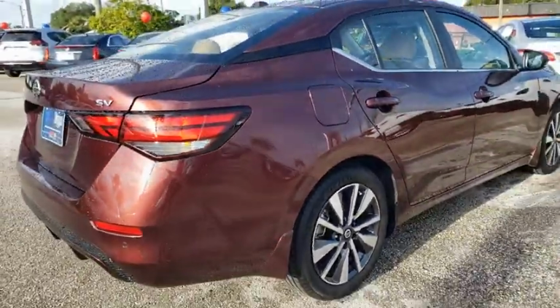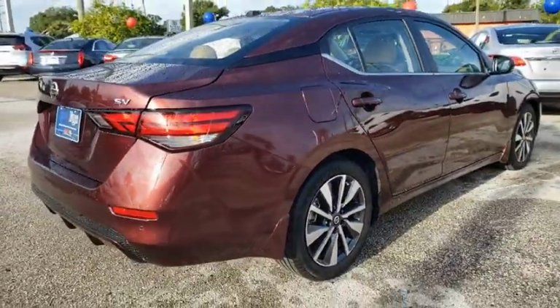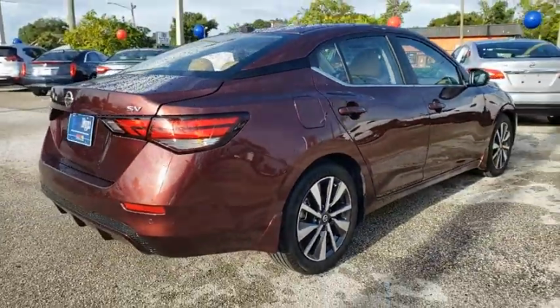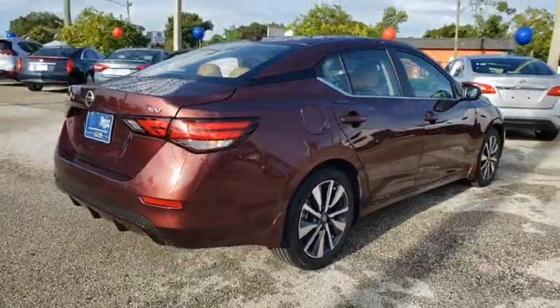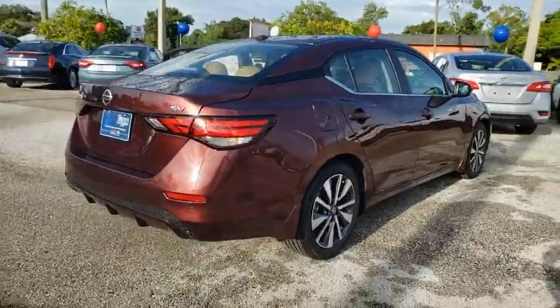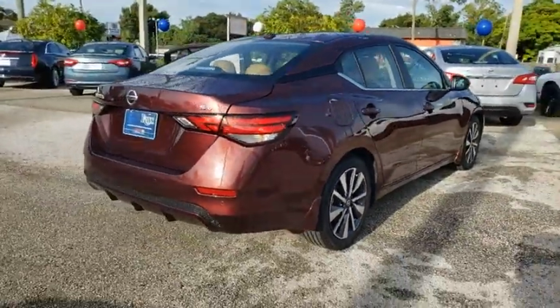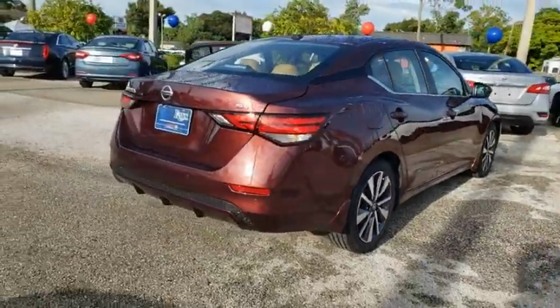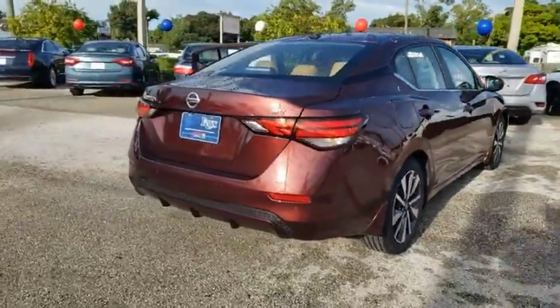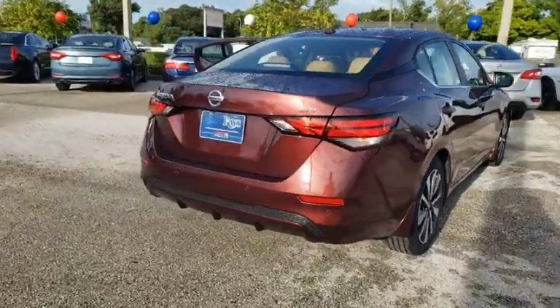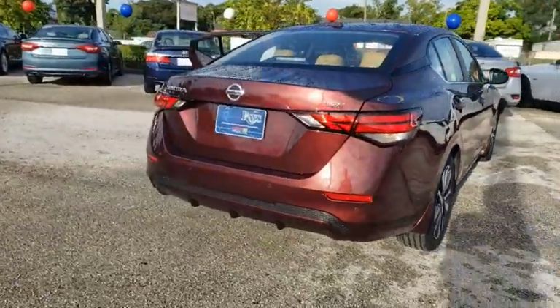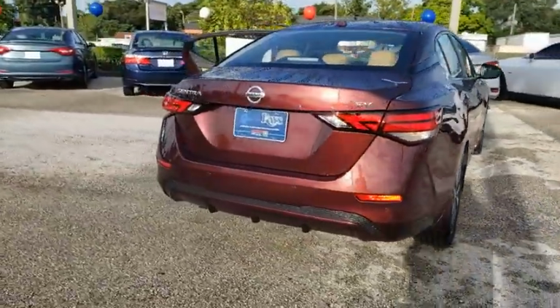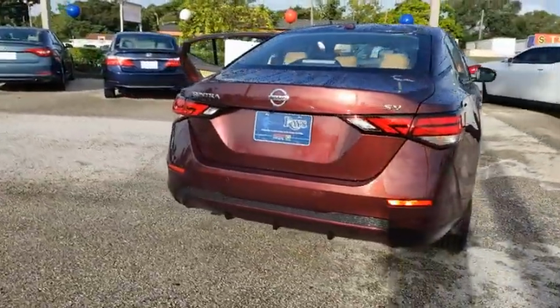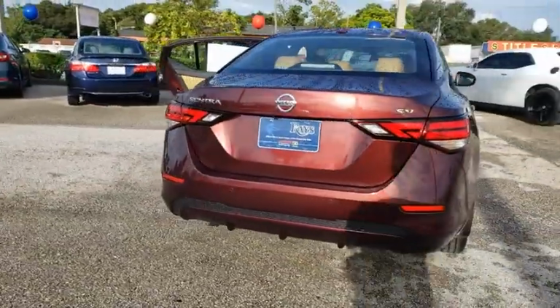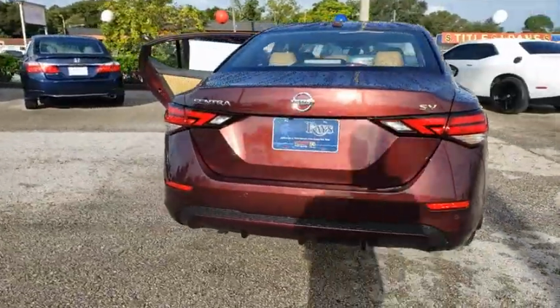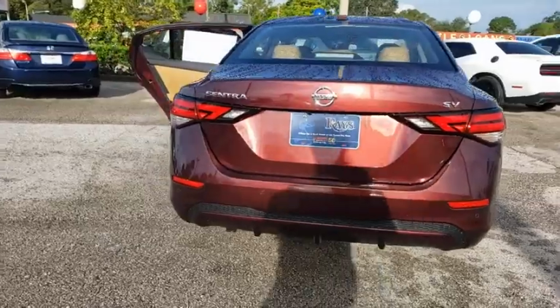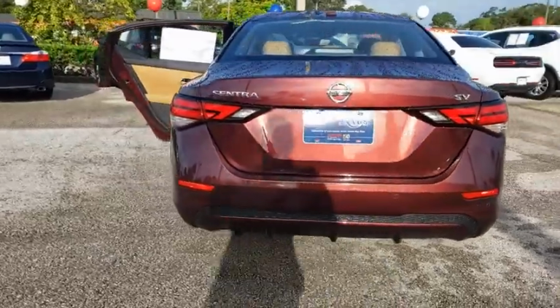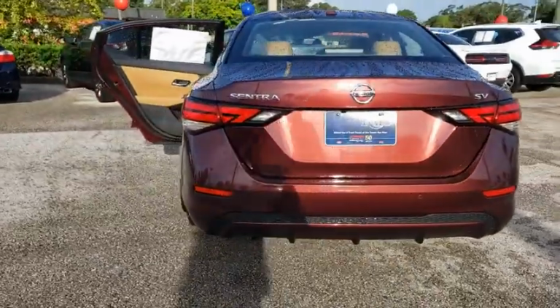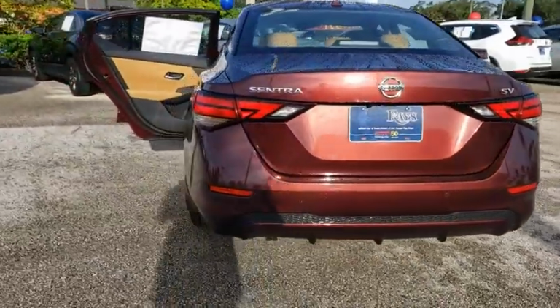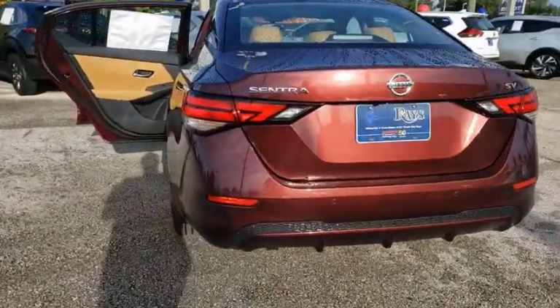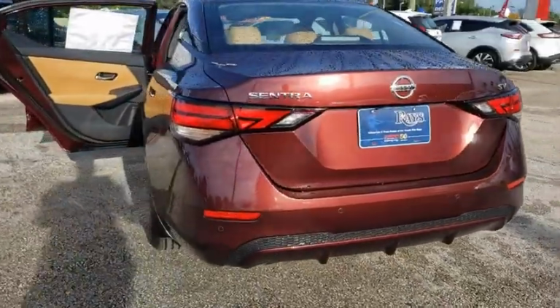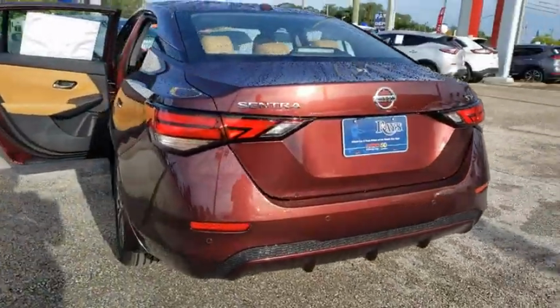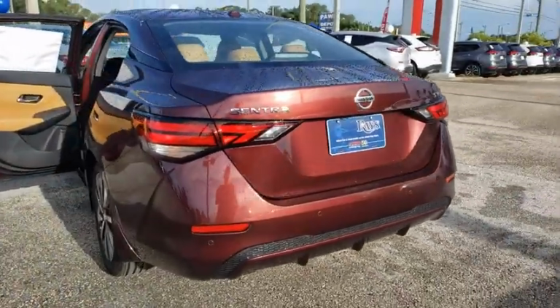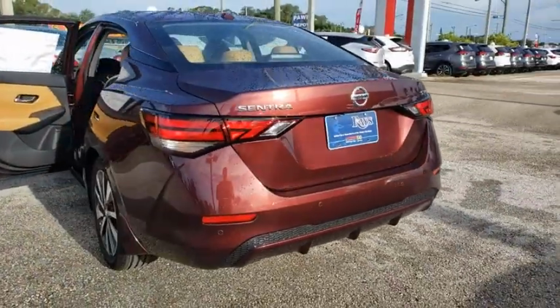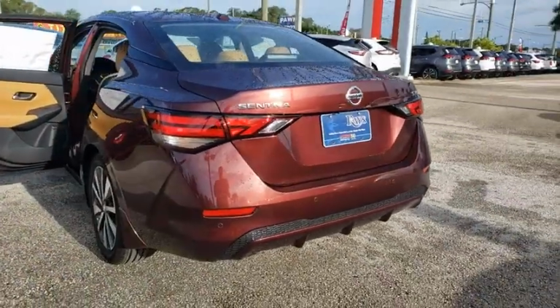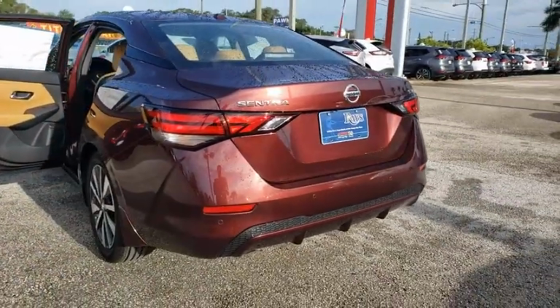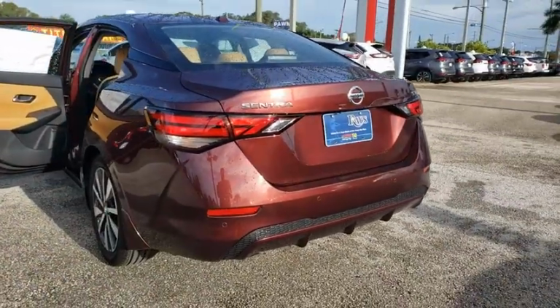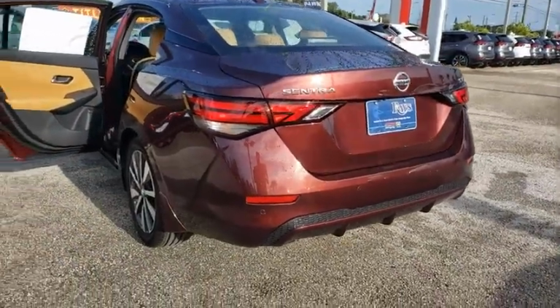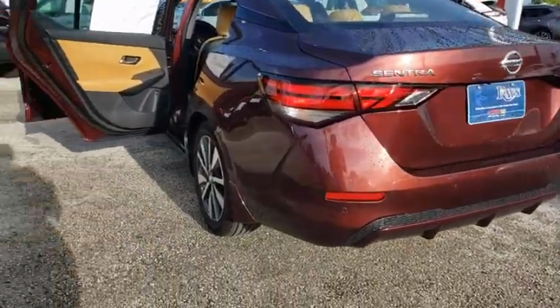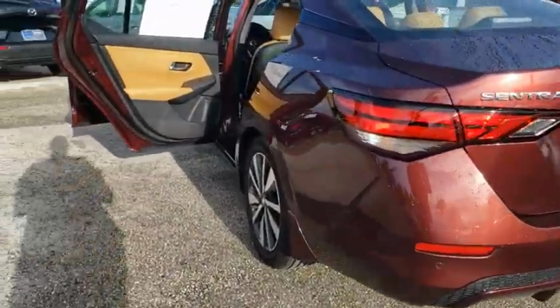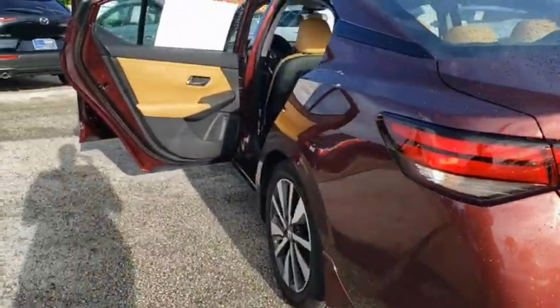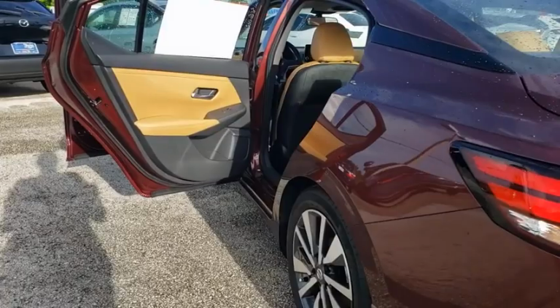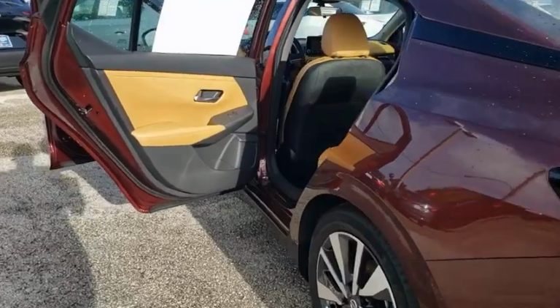Traction control, dual airbags, power steering, four-wheel disc brakes, trip computer, electronic stability control, security system.